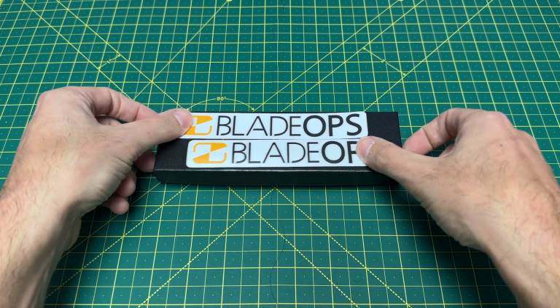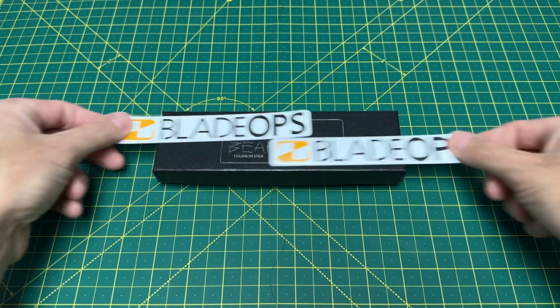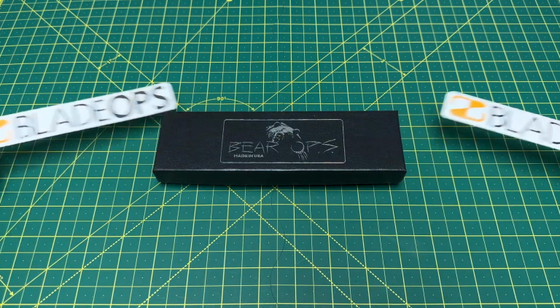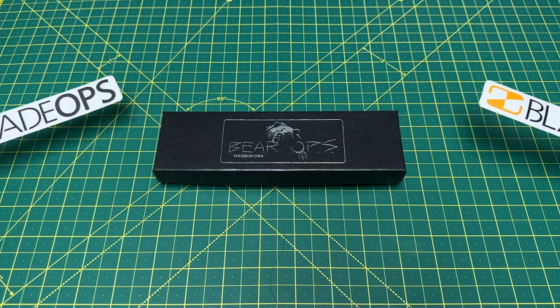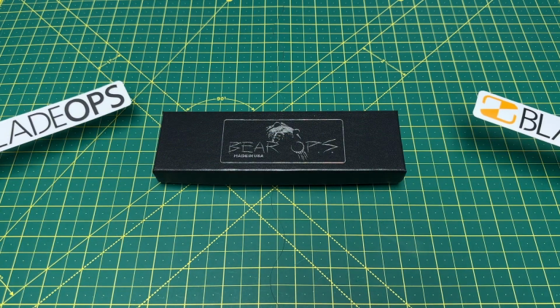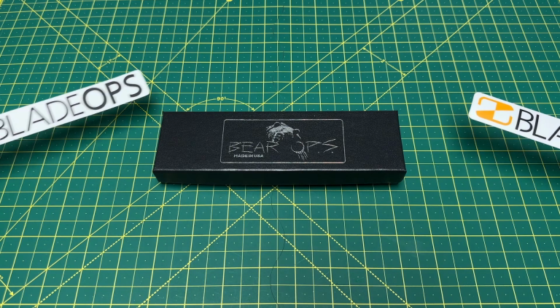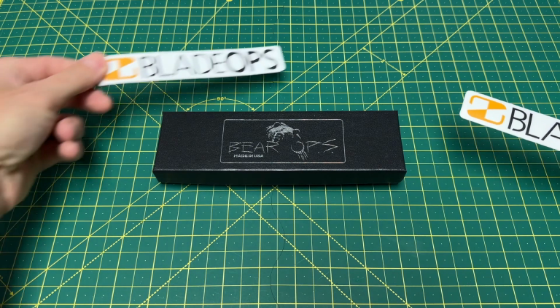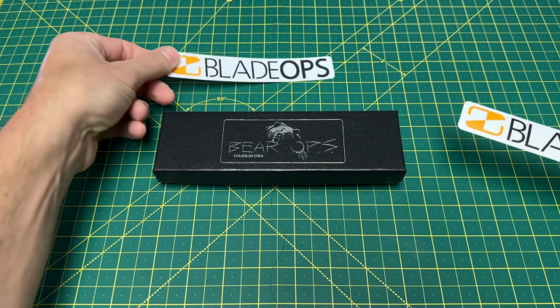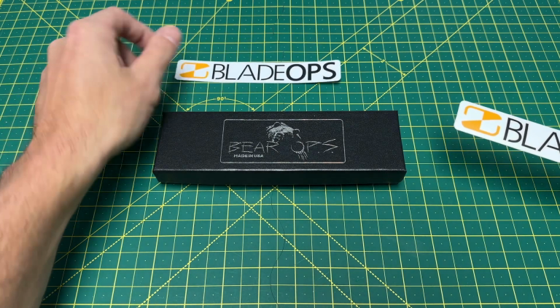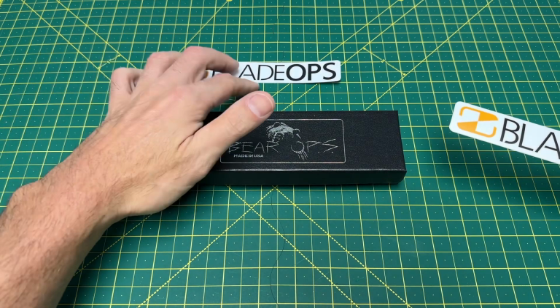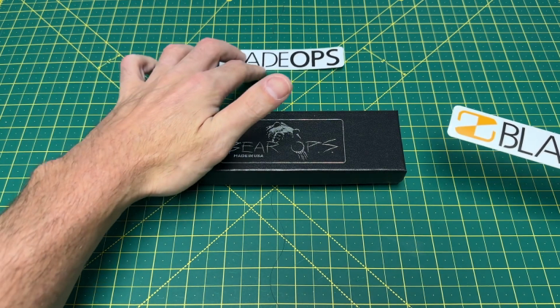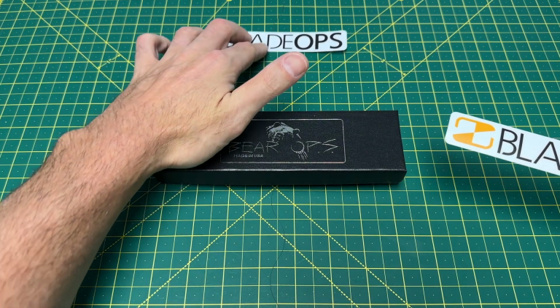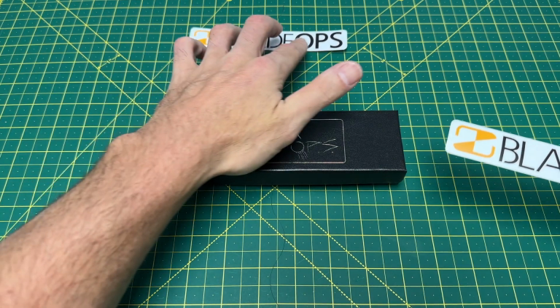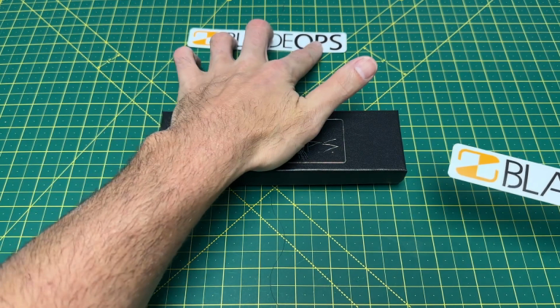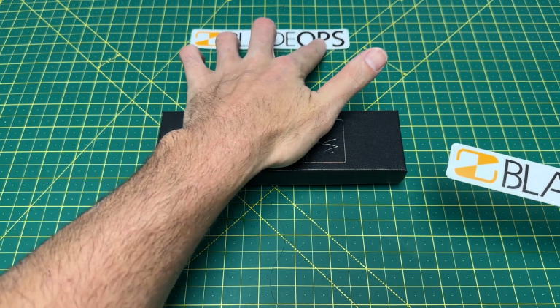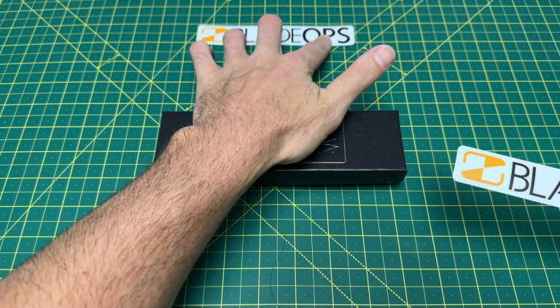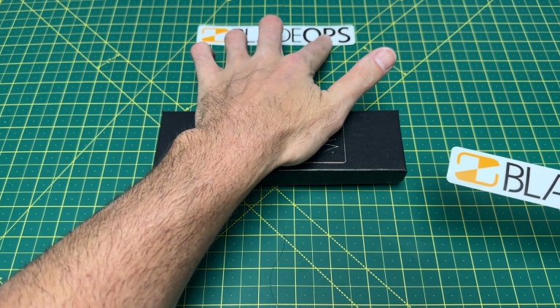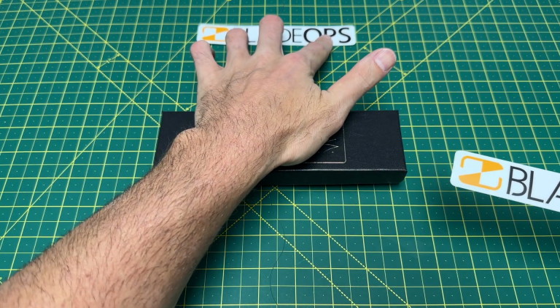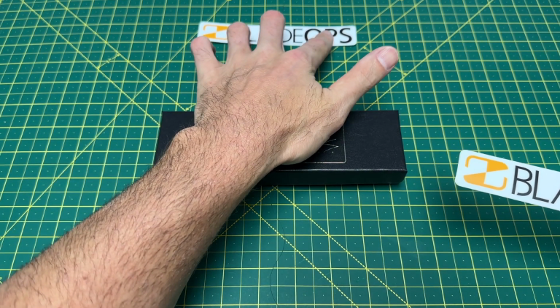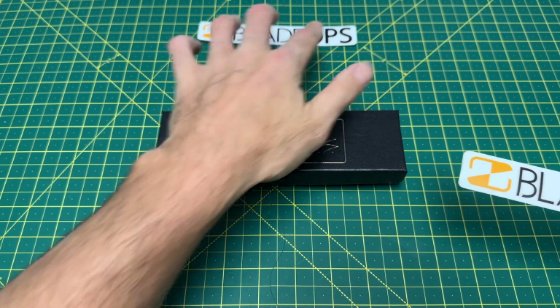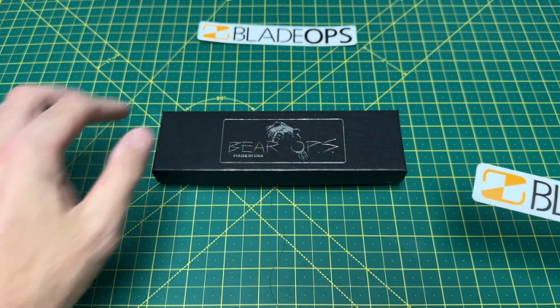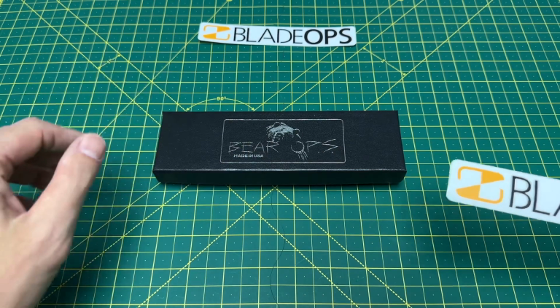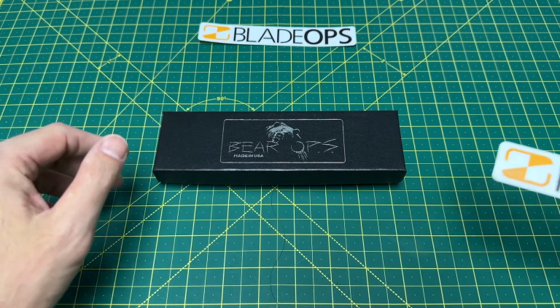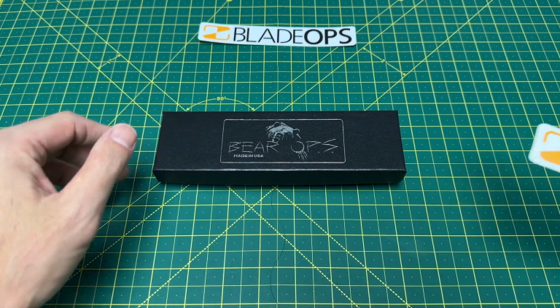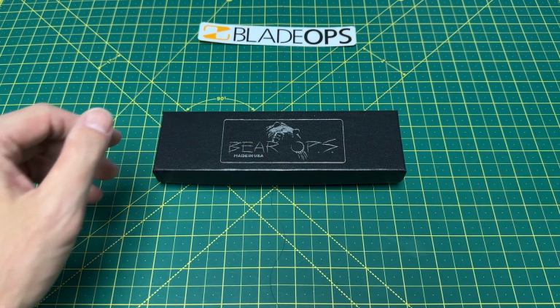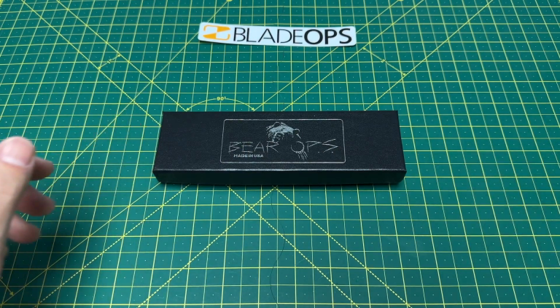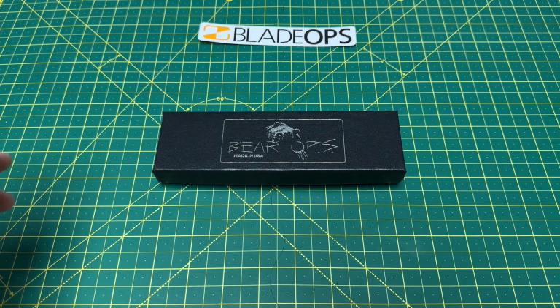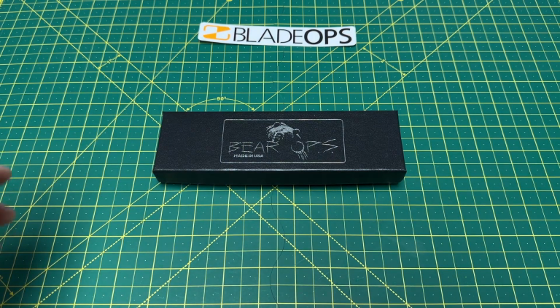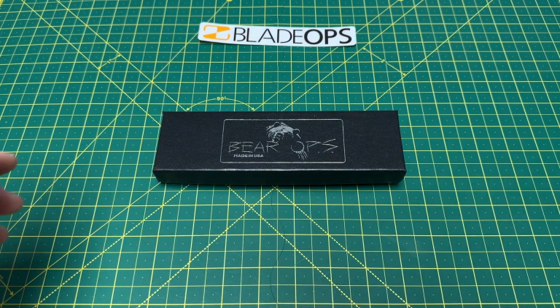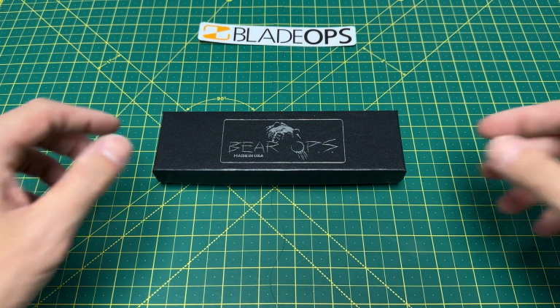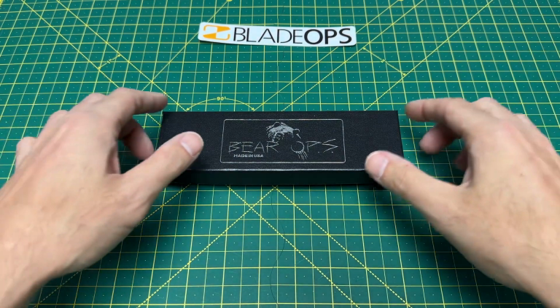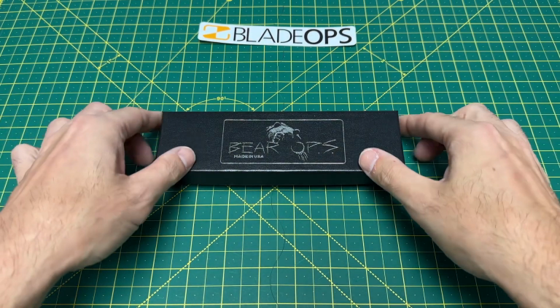The knife we're checking out happens to be from Bear Ops. And Blade Ops — that is a complete coincidence, no affiliation there by any stretch of the imagination. But Bear Ops.